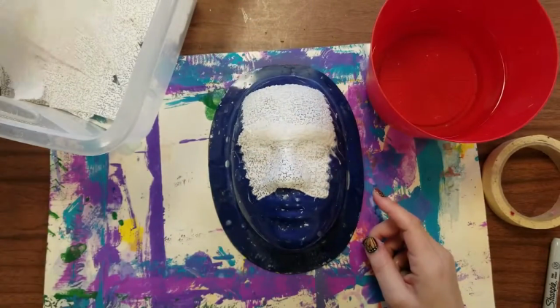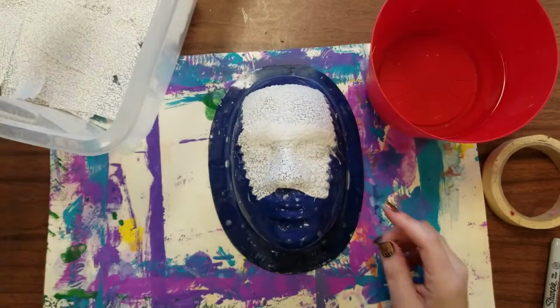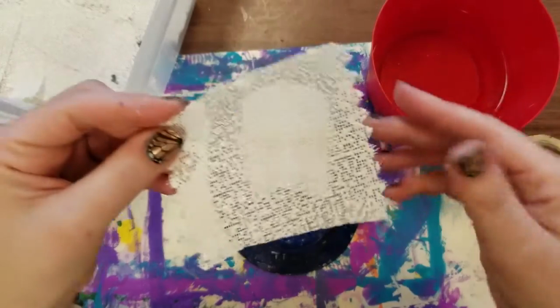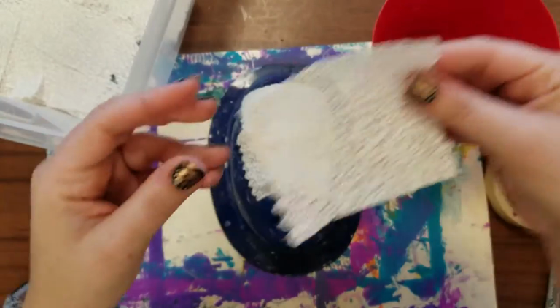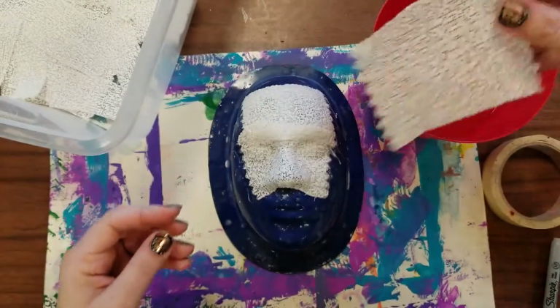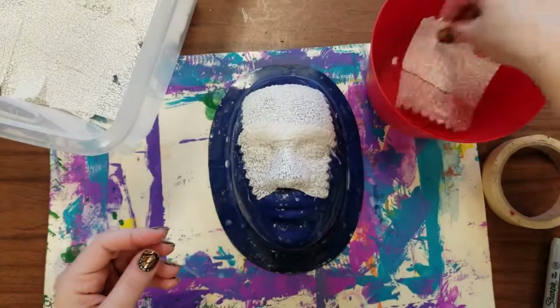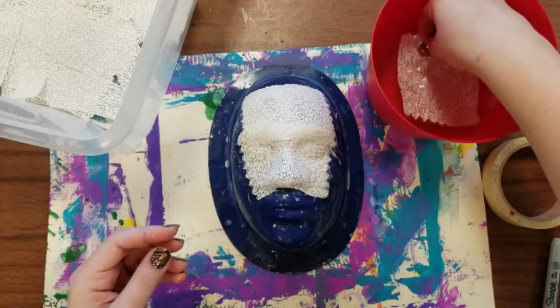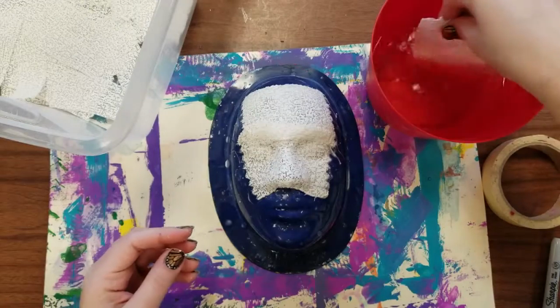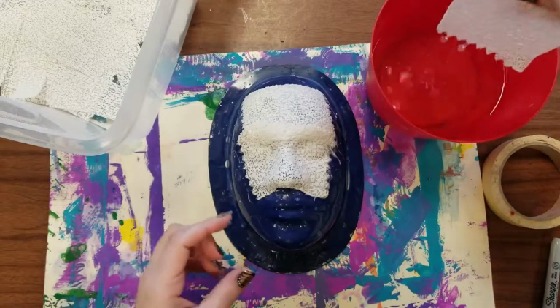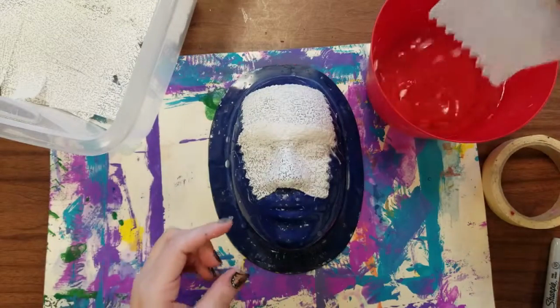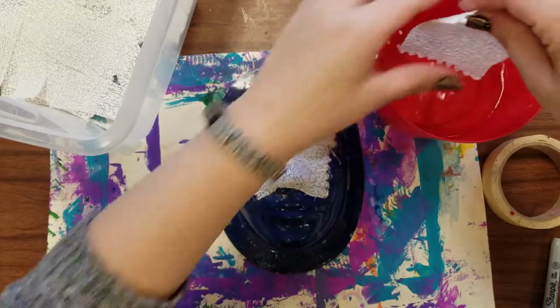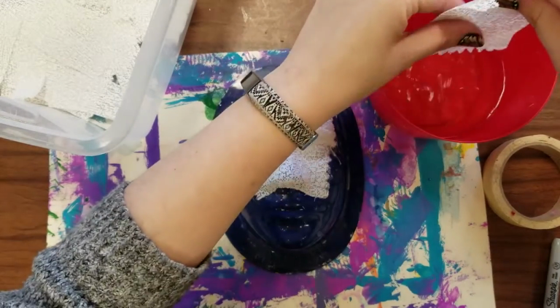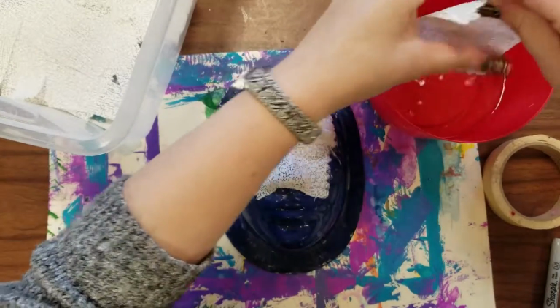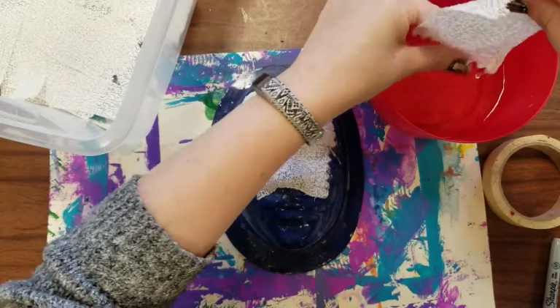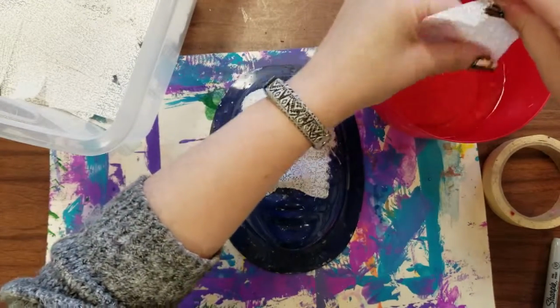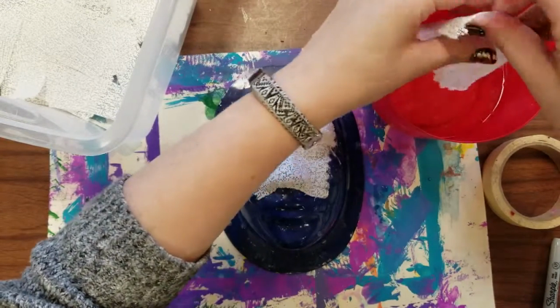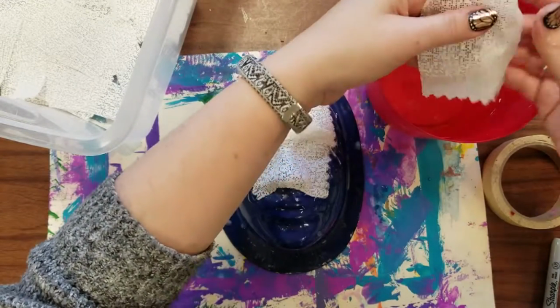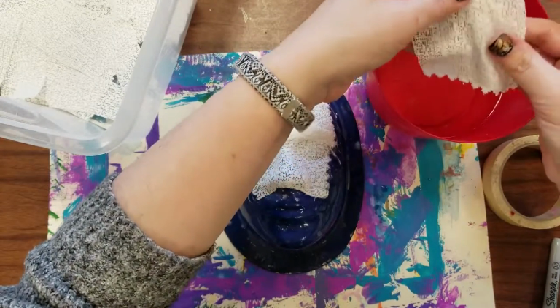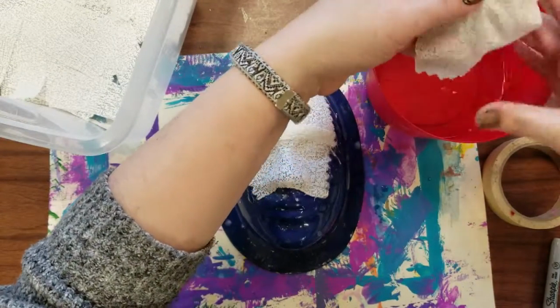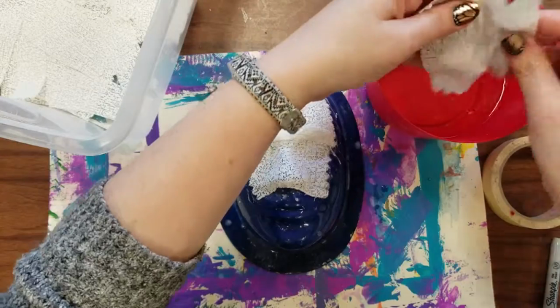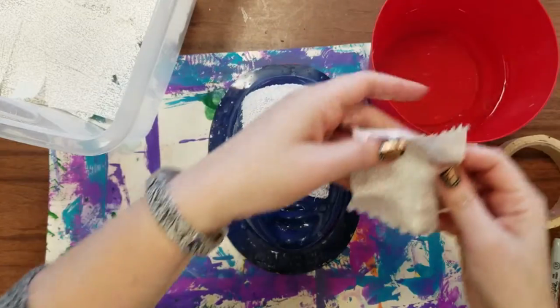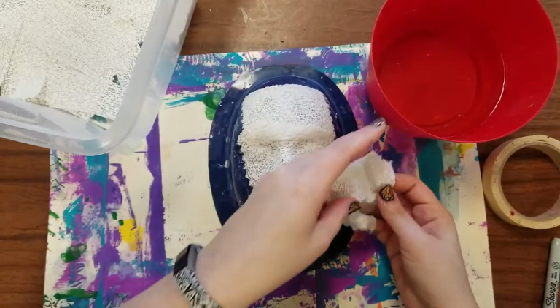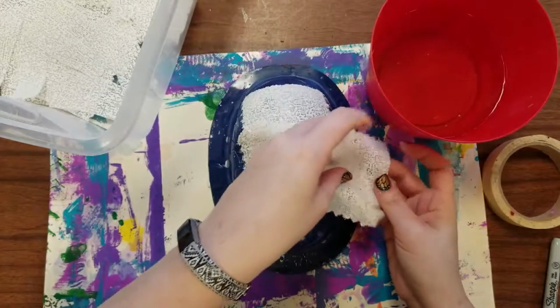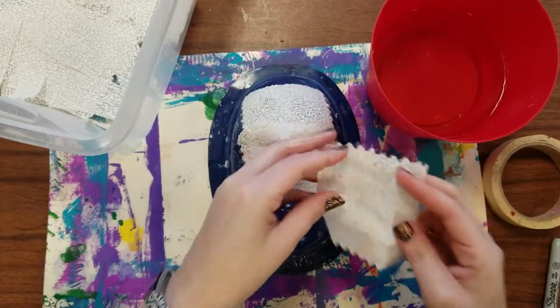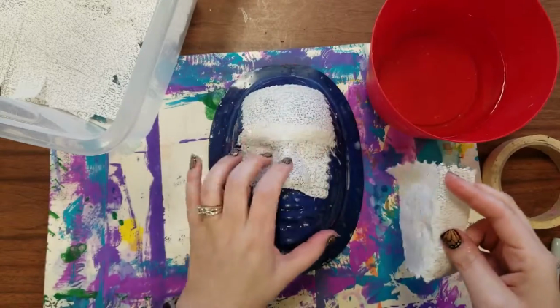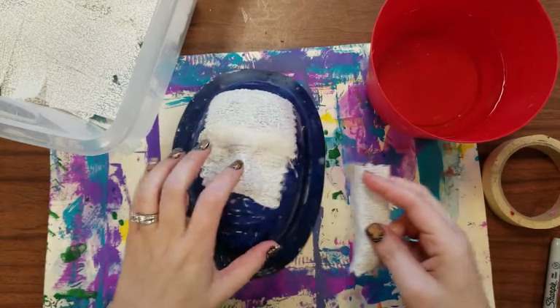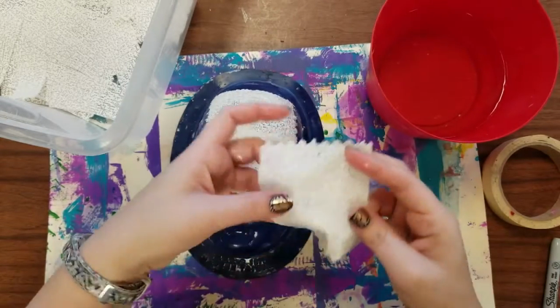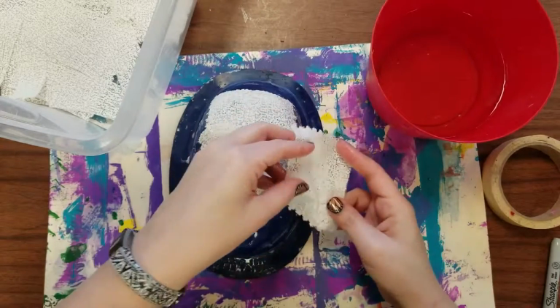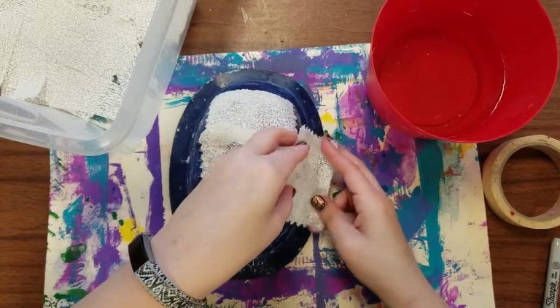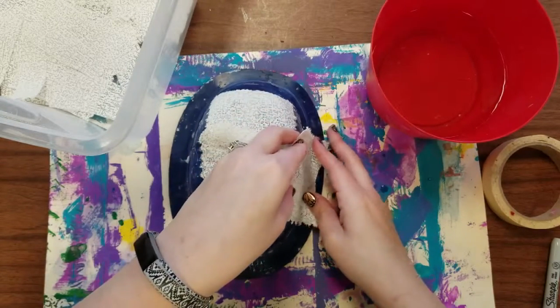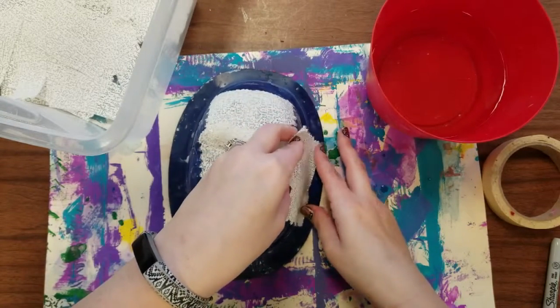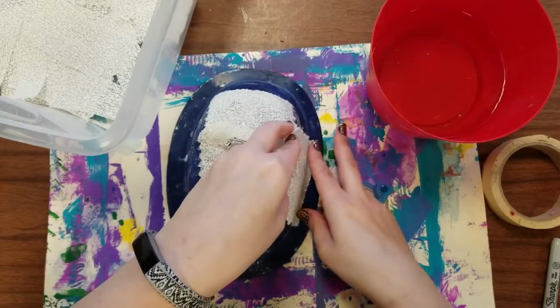Let's do another one together. Bigger strips like this you can use in bigger spots. I'll get some of that off and I'll drape it down here on the side.